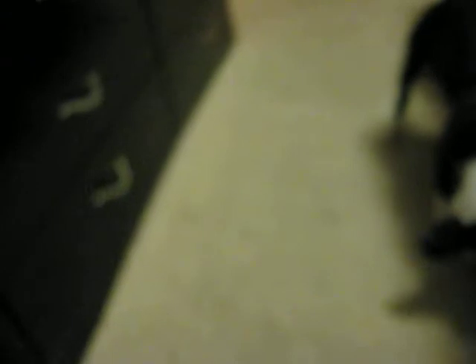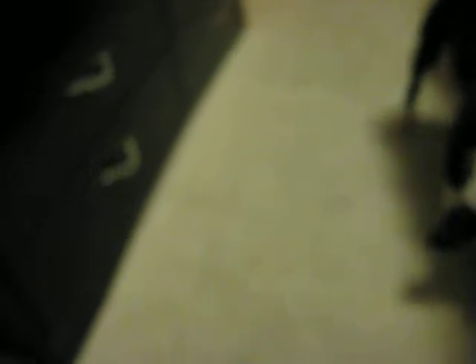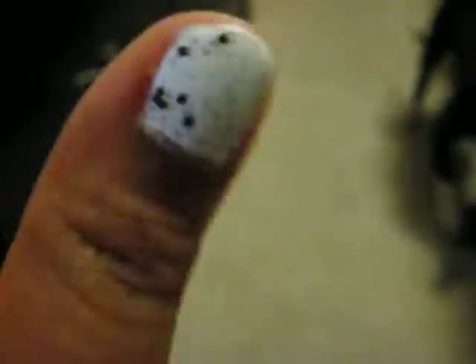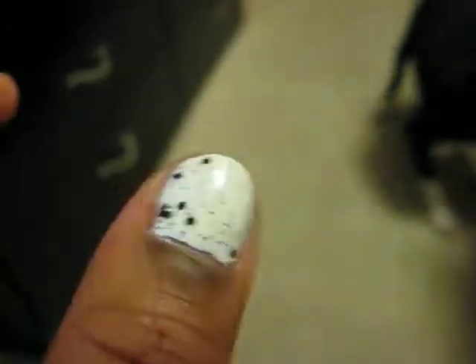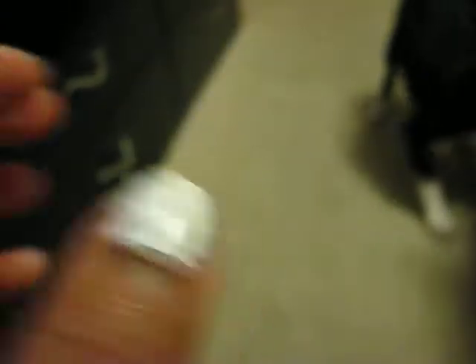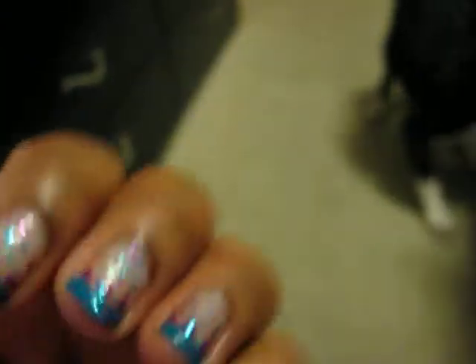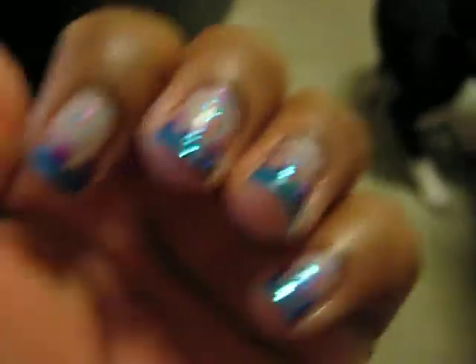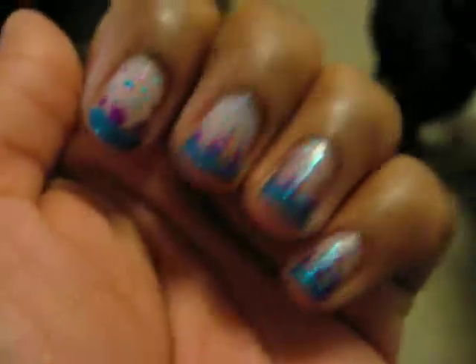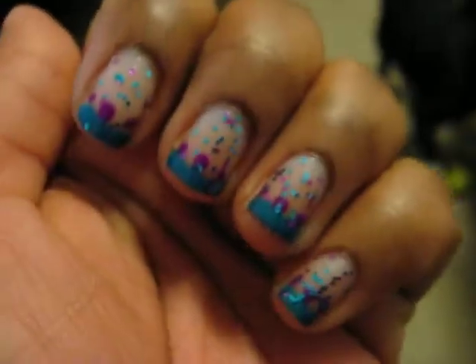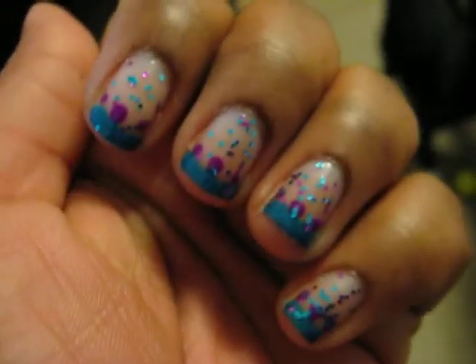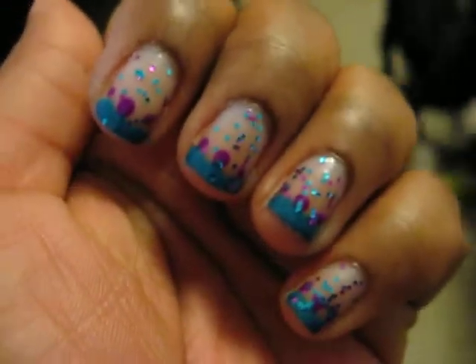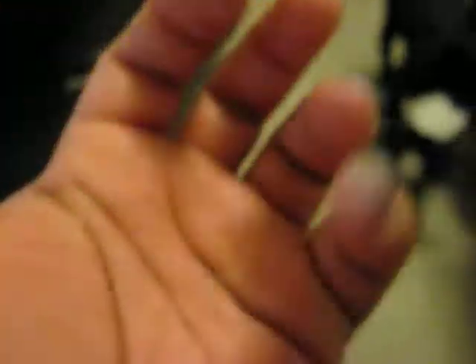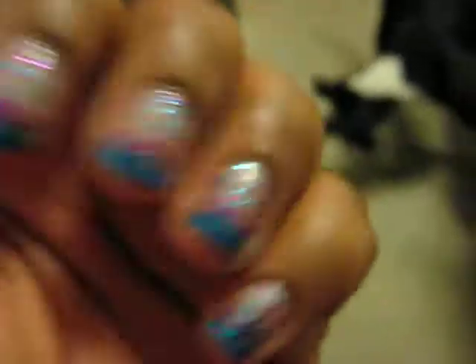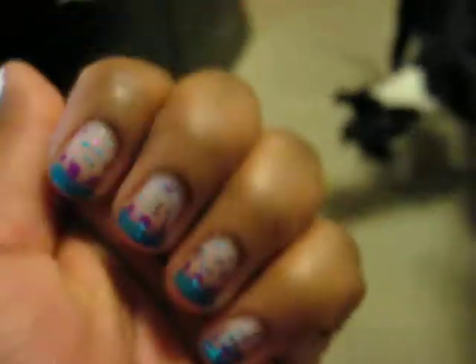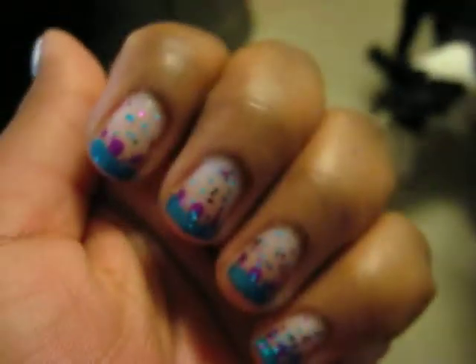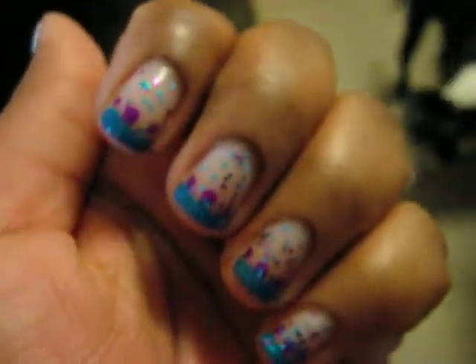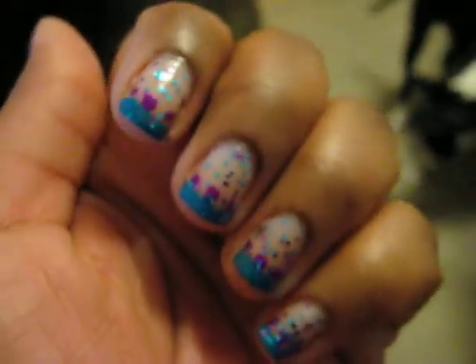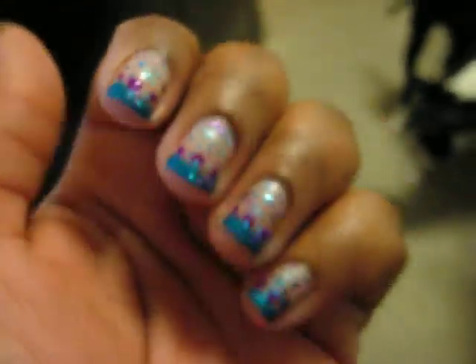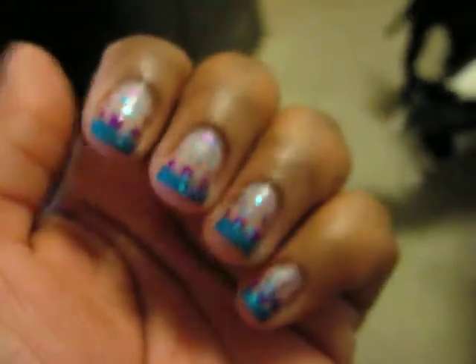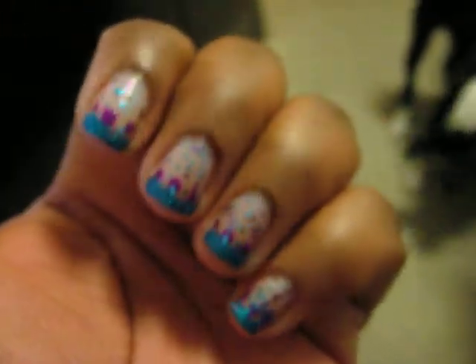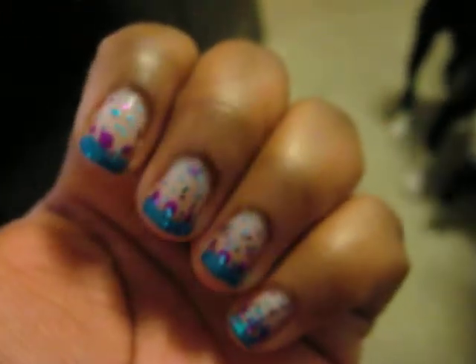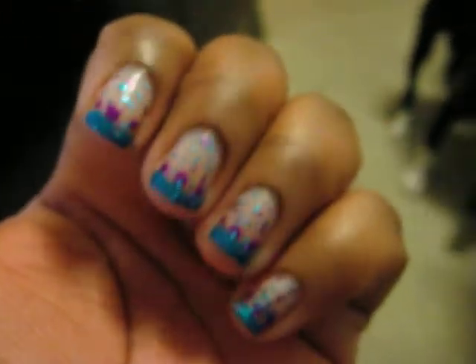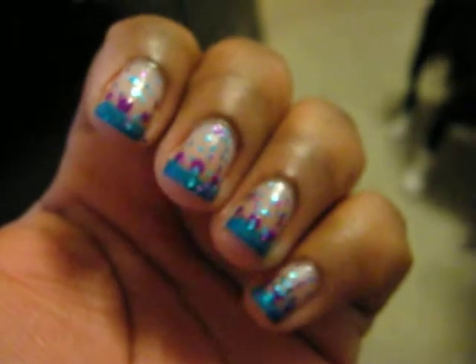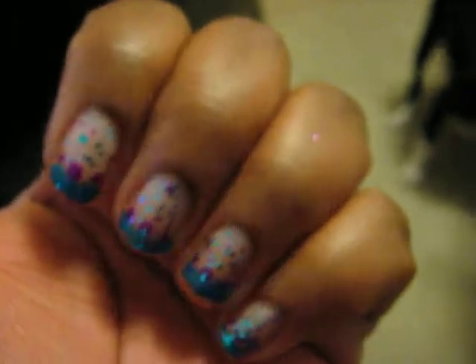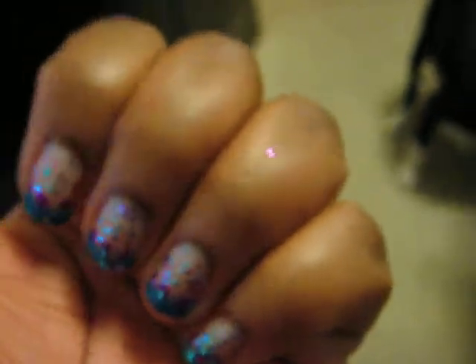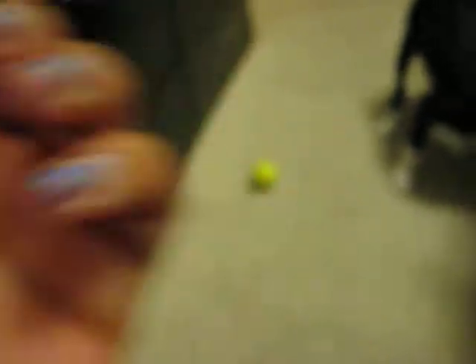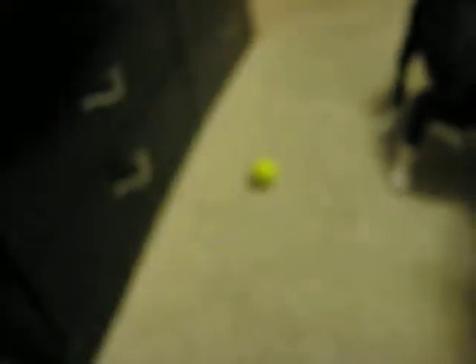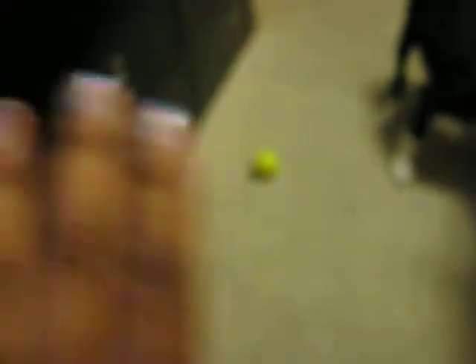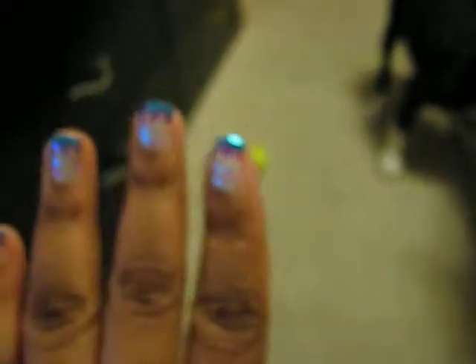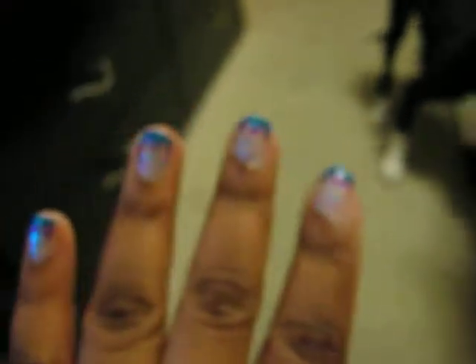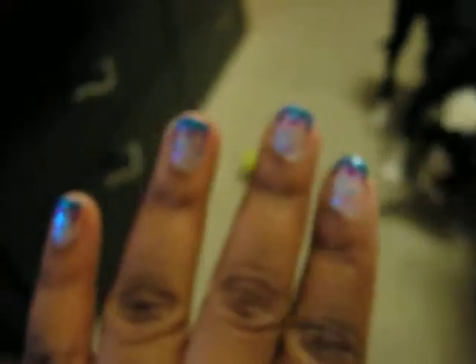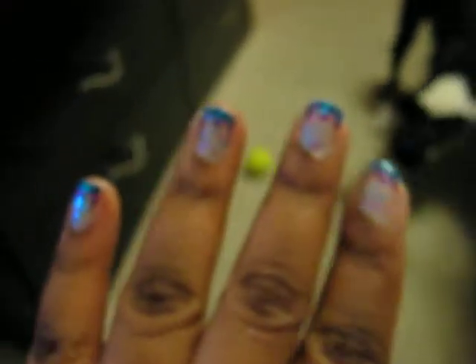And my thumb is different because I'm going to take this off because I have to go to work tomorrow and I can't do my right hand to look decent like this.